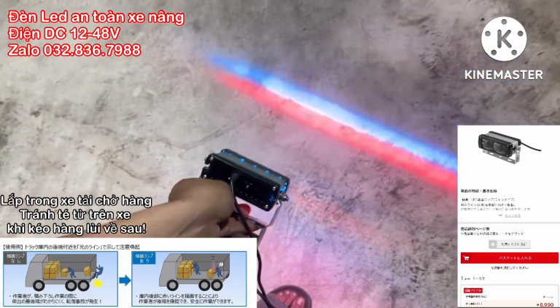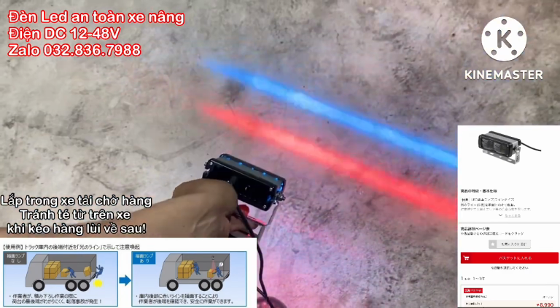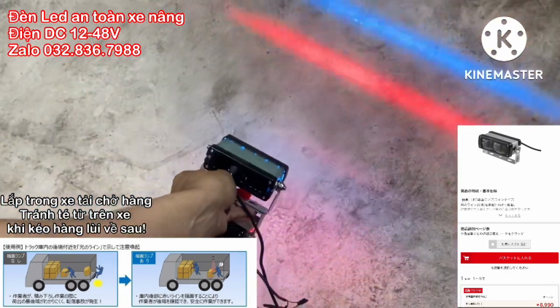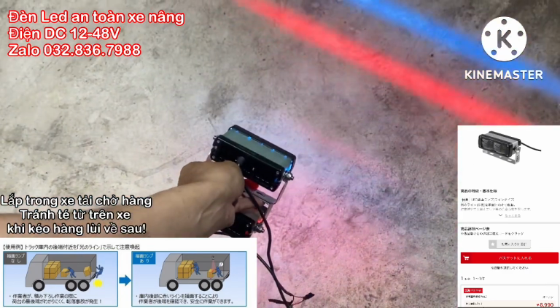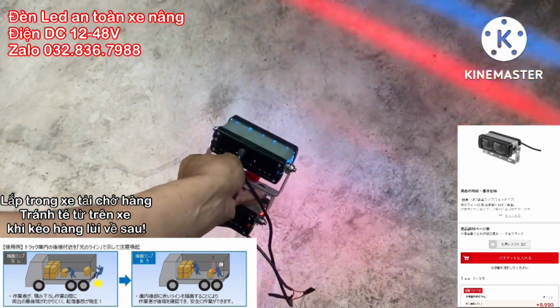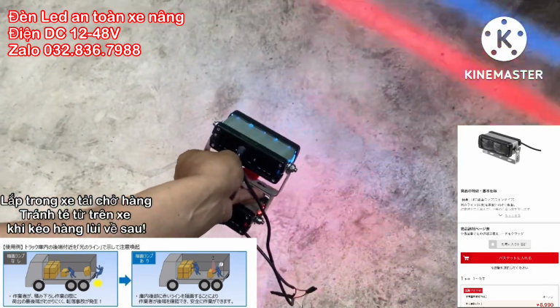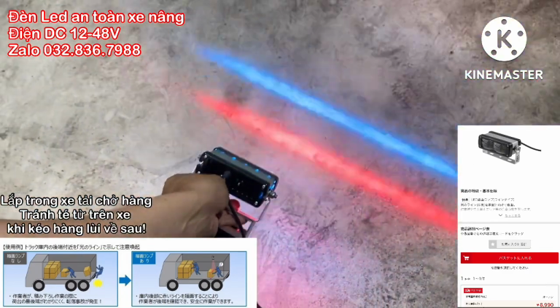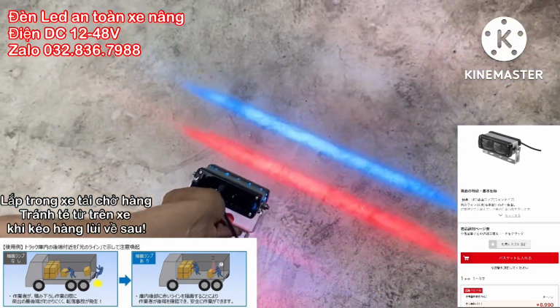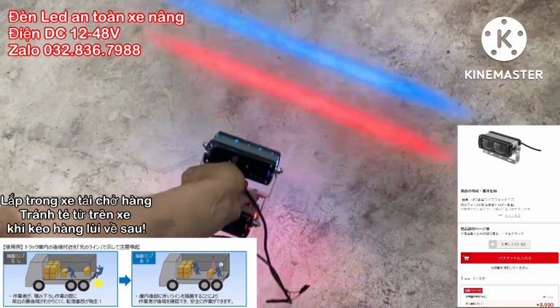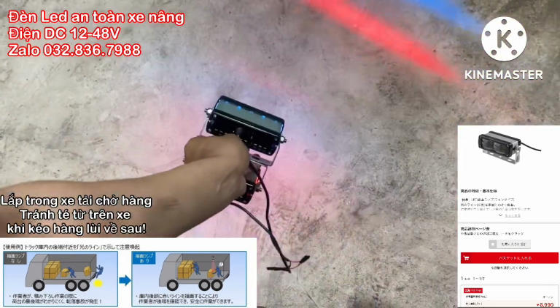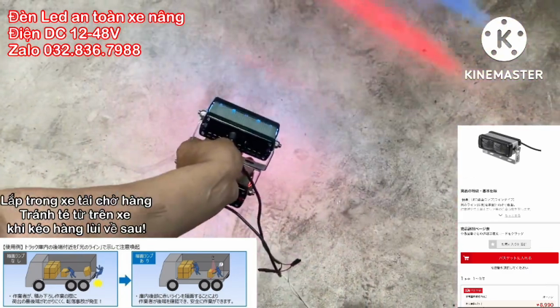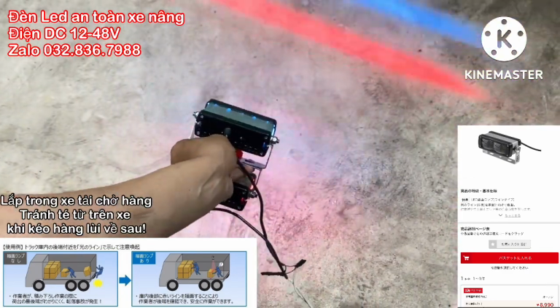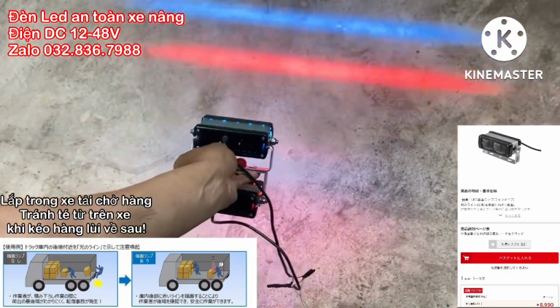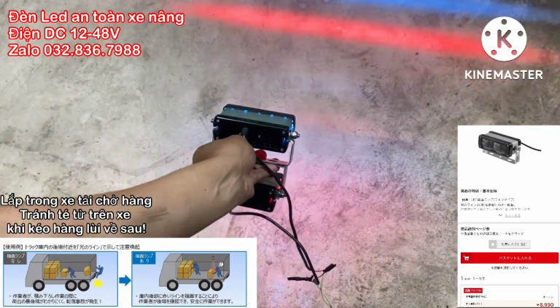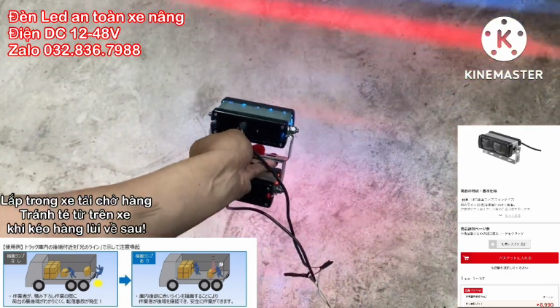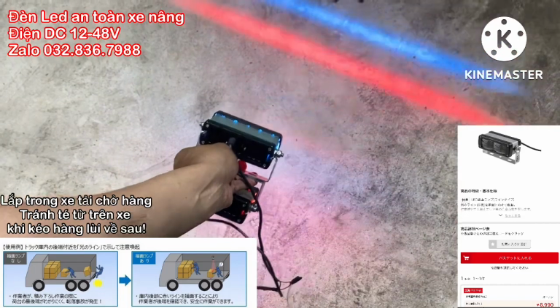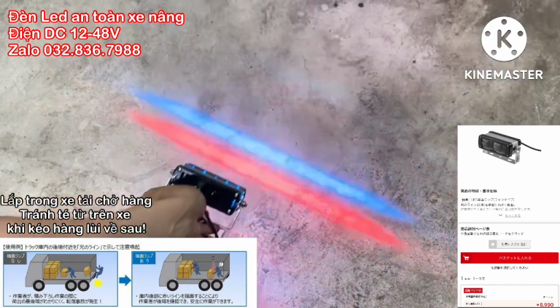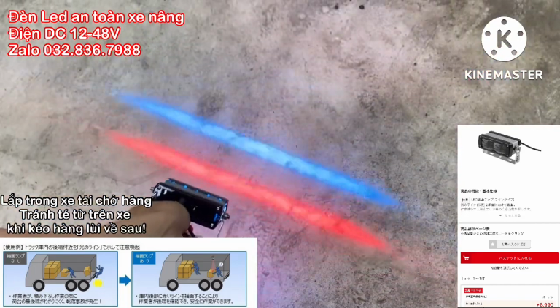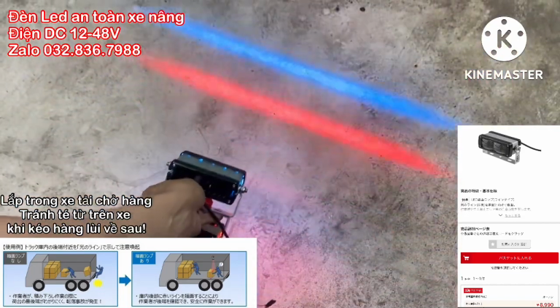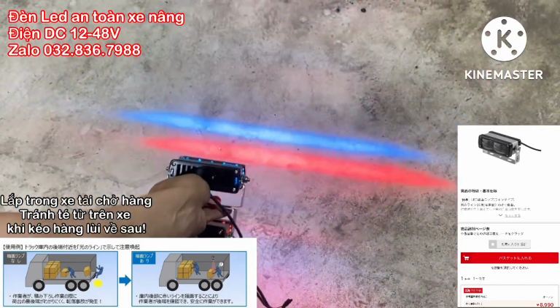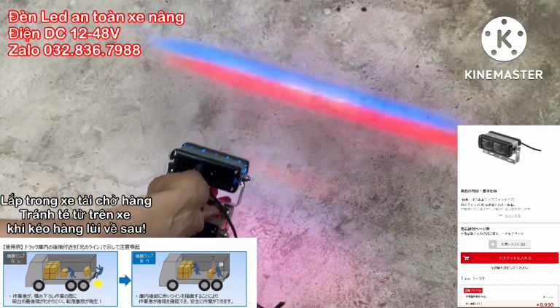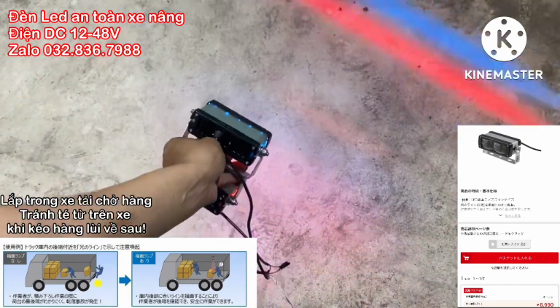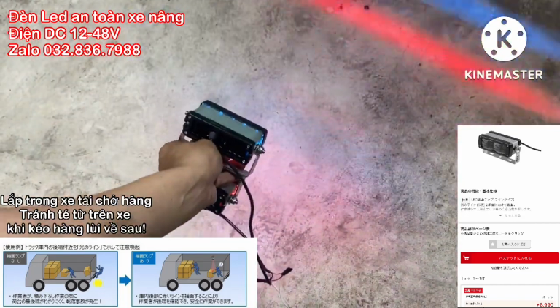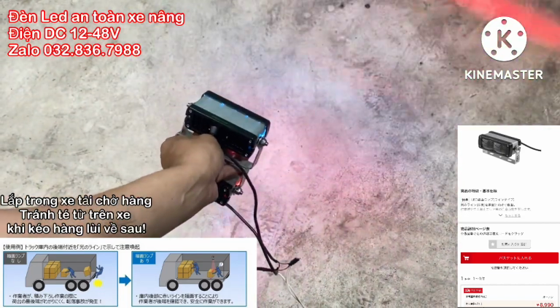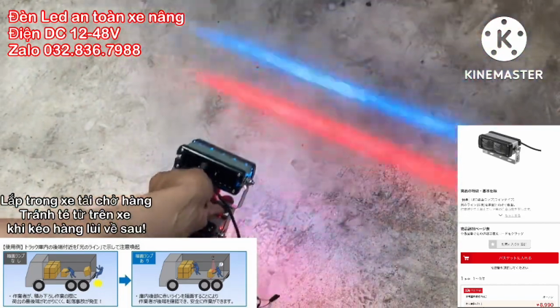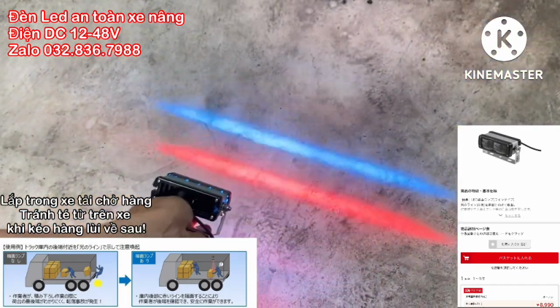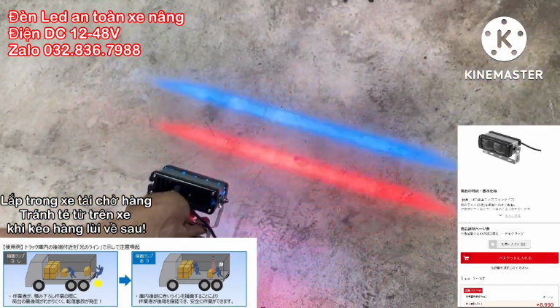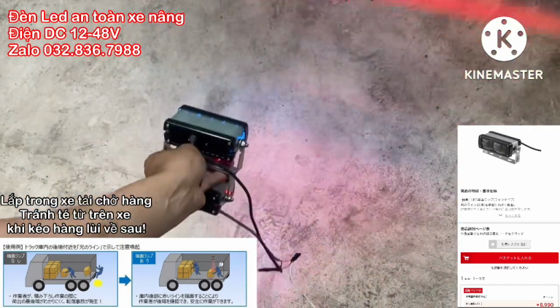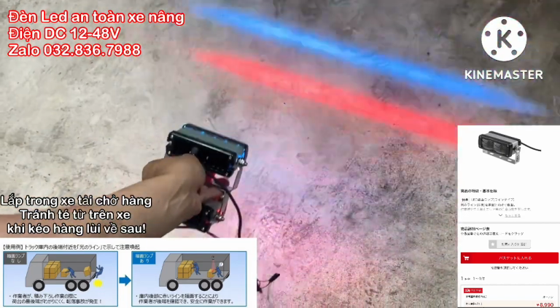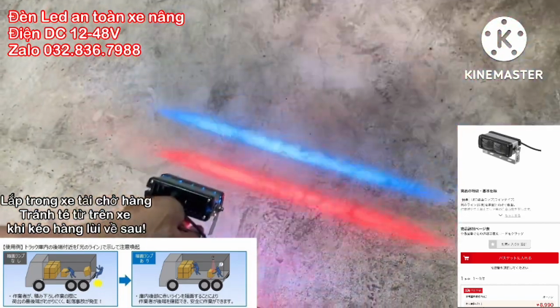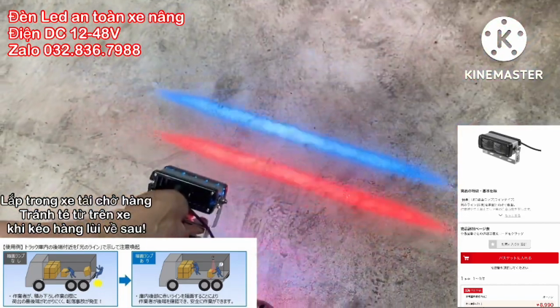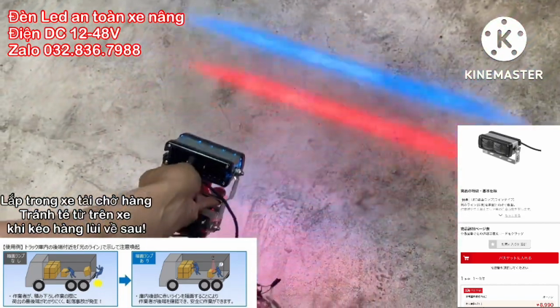Chào anh em, giới thiệu với anh em cái đèn để gắn xe nâng nha. Cái này anh em sẽ gắn xung quanh cái xe nâng để mà cảnh báo cho người đi đường, người ta không có đi vô cái đường đi của cái xe nâng mình.